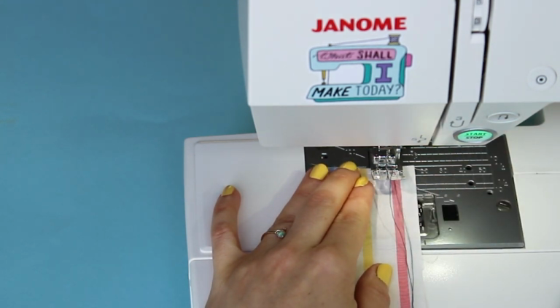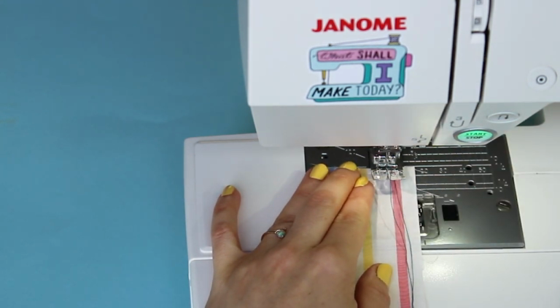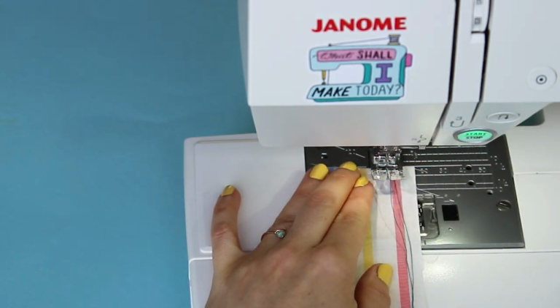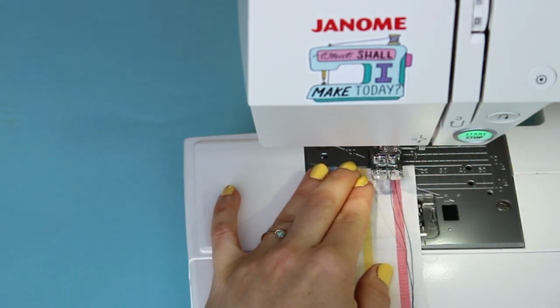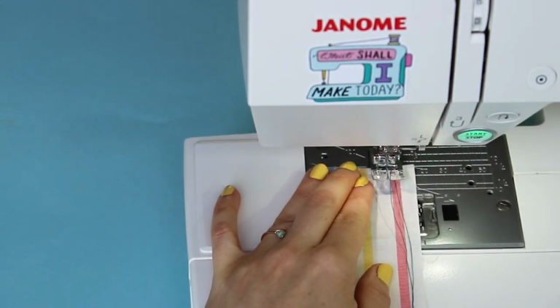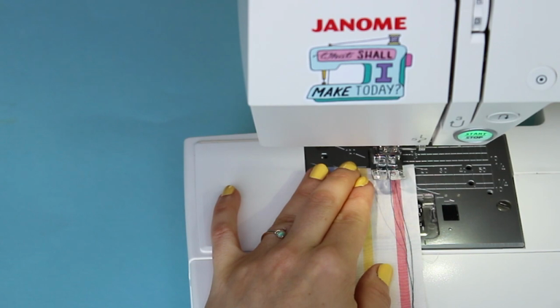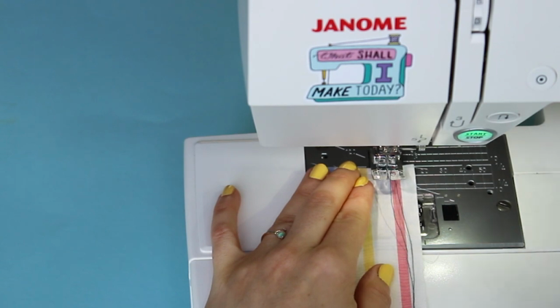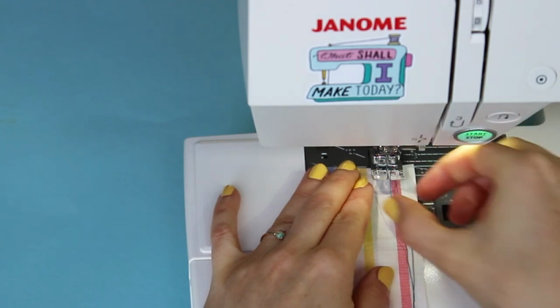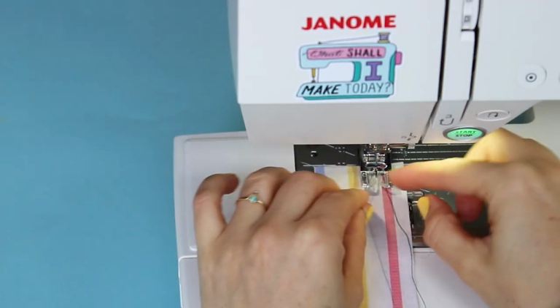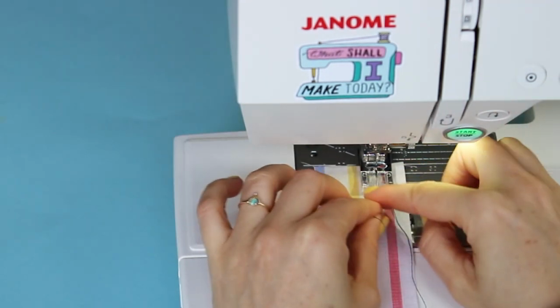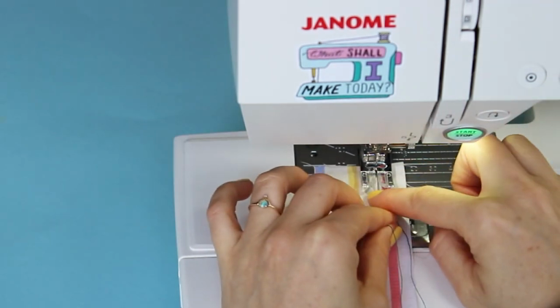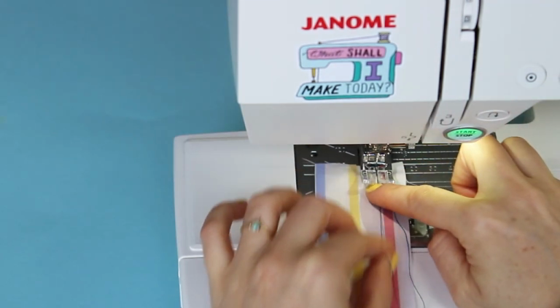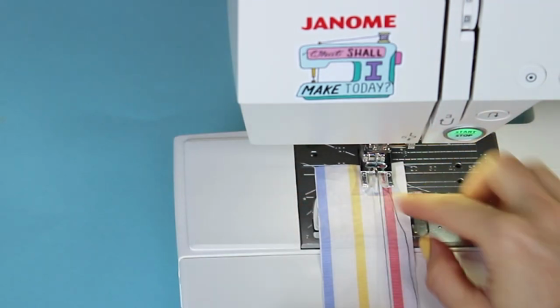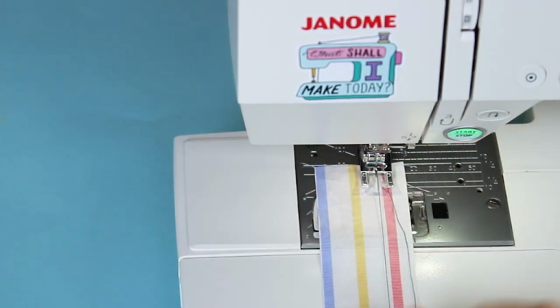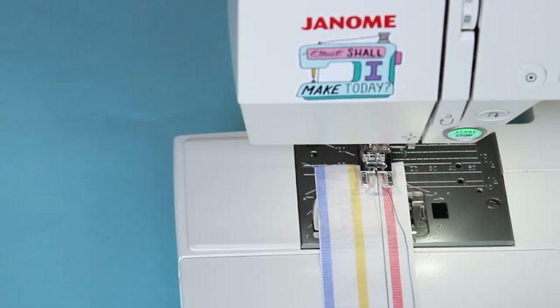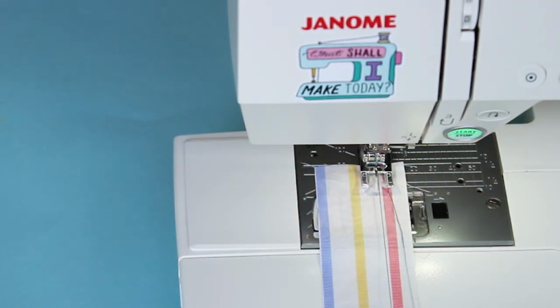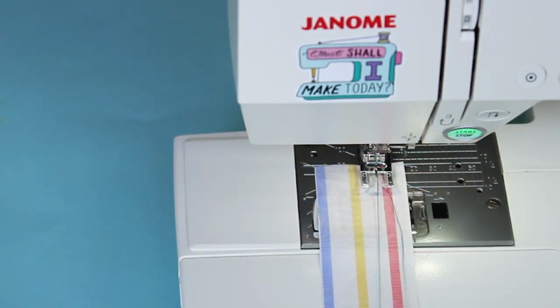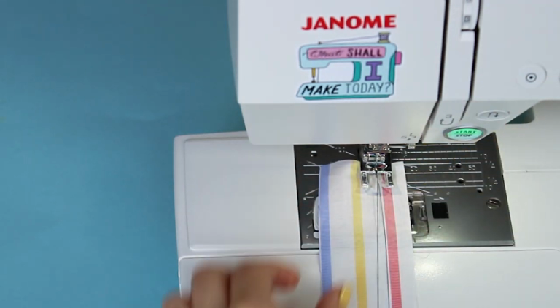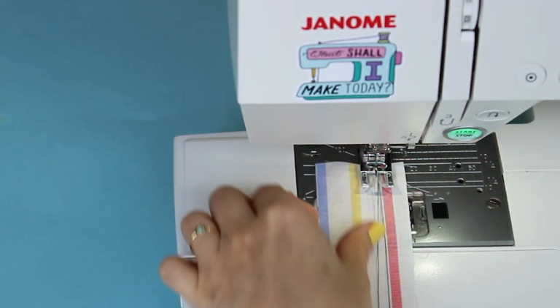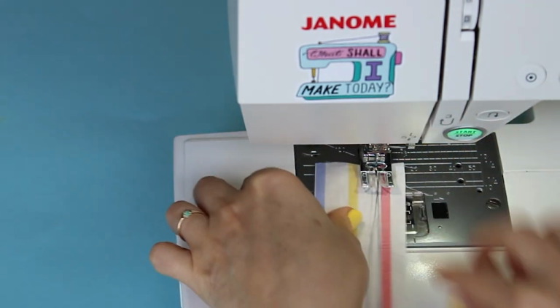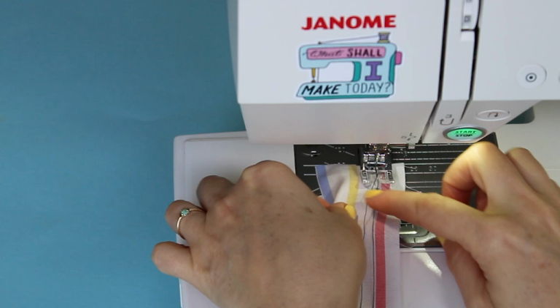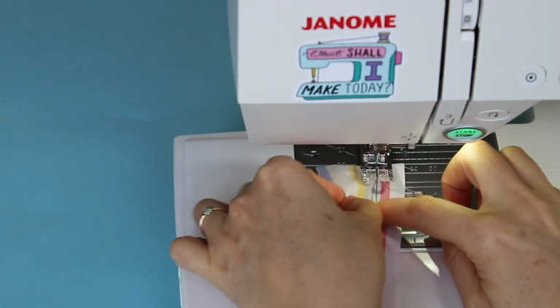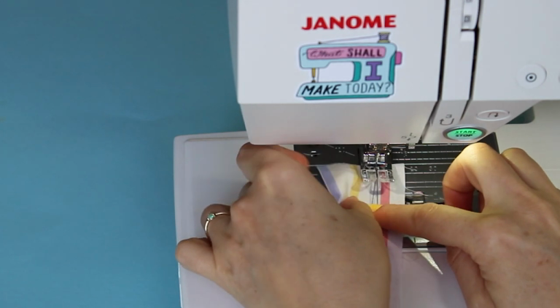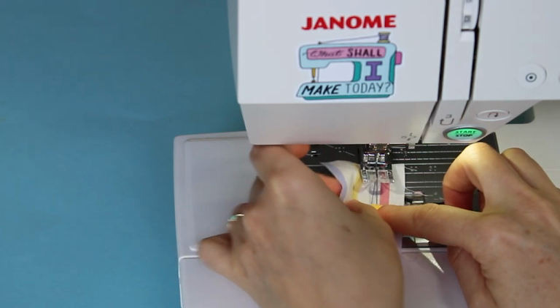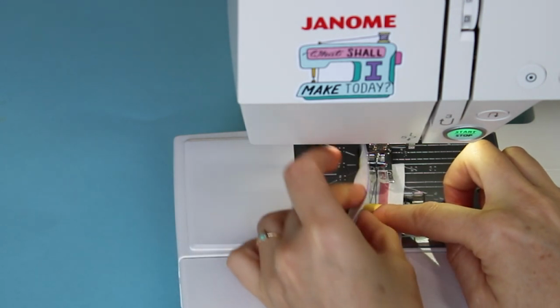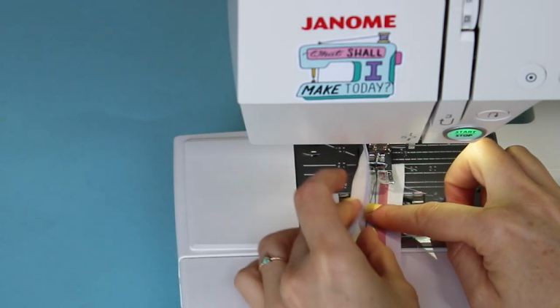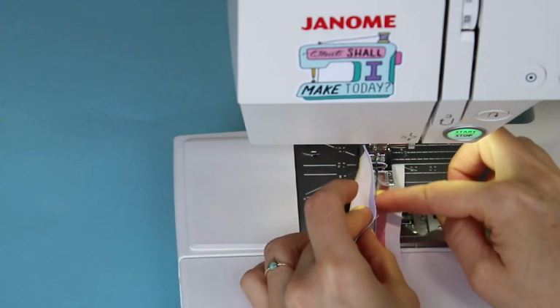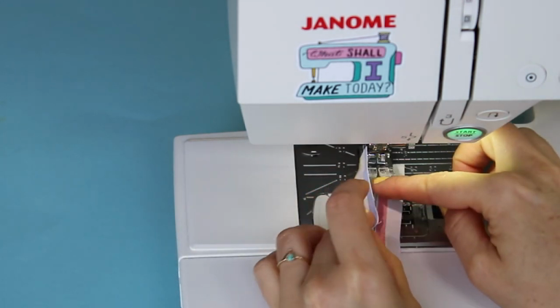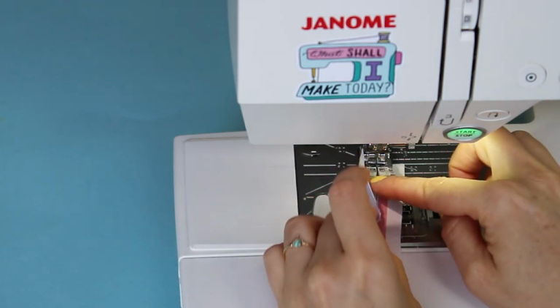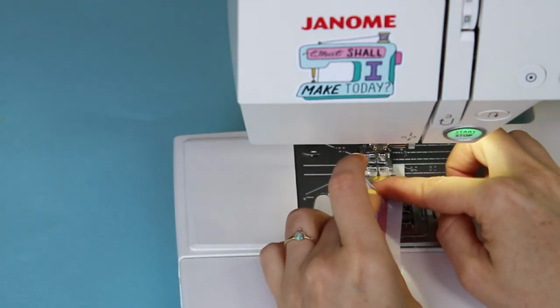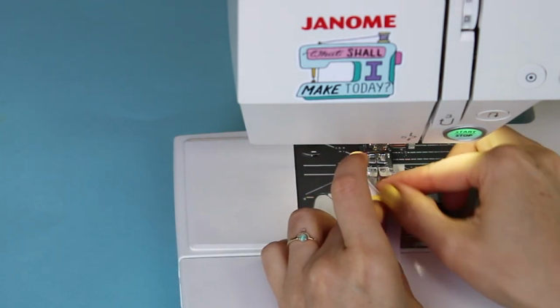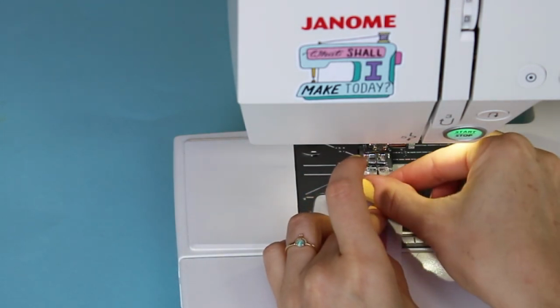Line up the right hand side of the strip with the seam allowance guide you're using. Lower the needle to hold the top end of the strip in place. Both threads should still be pulled out in front of your machine on top of the fabric strip.